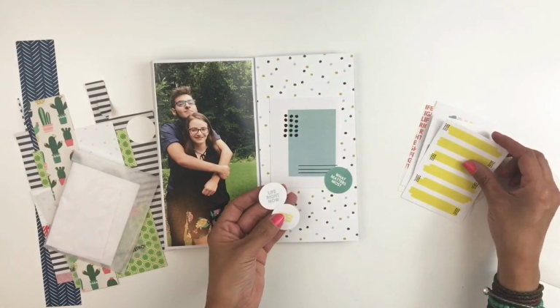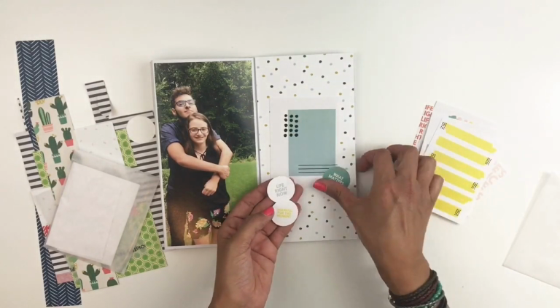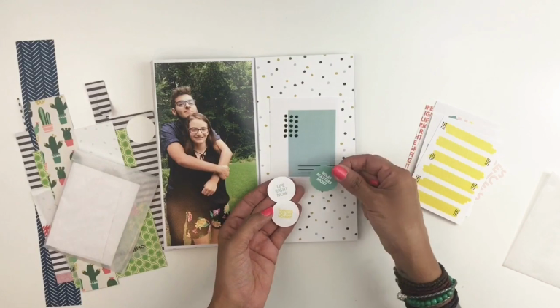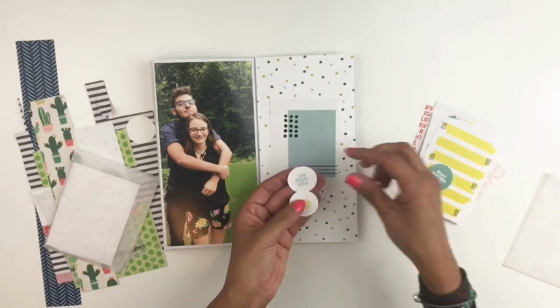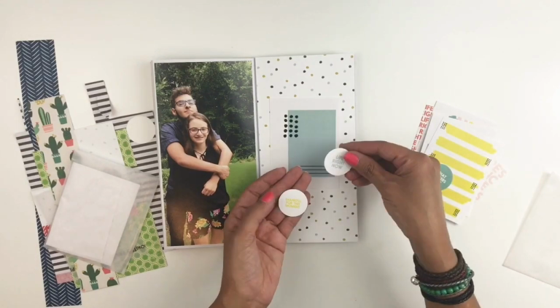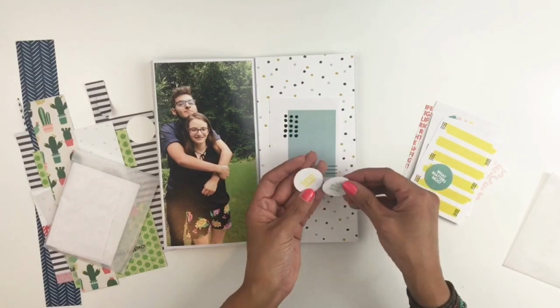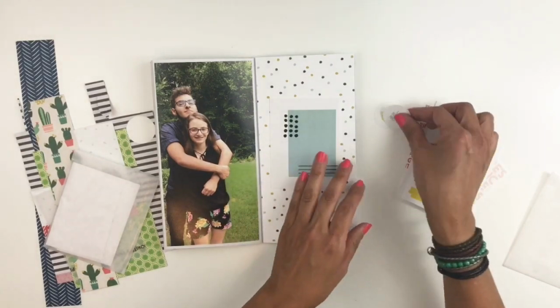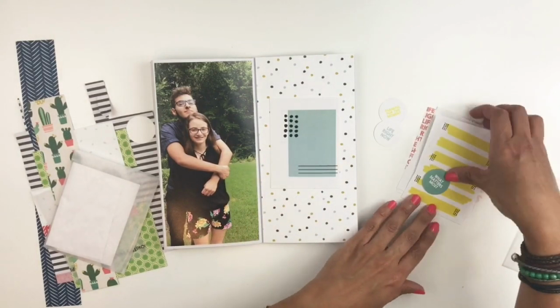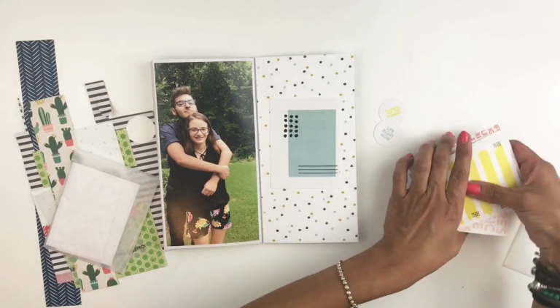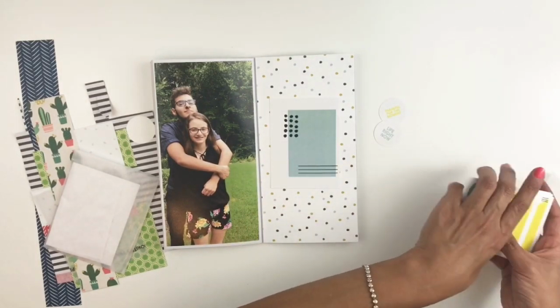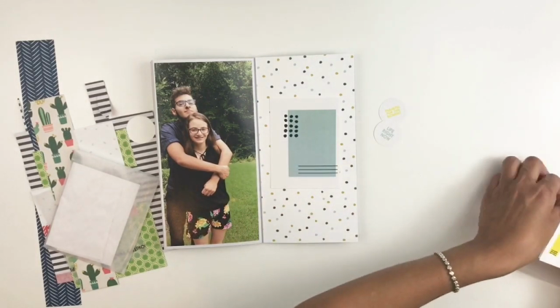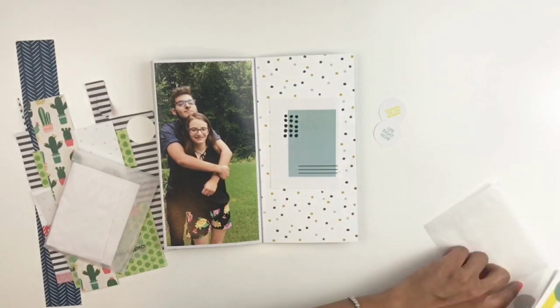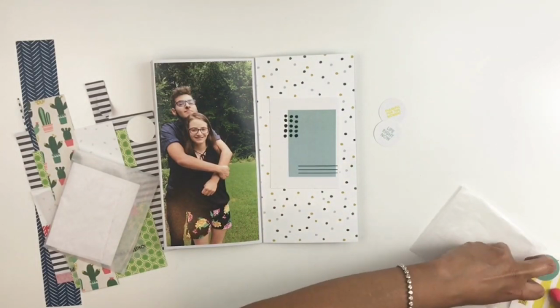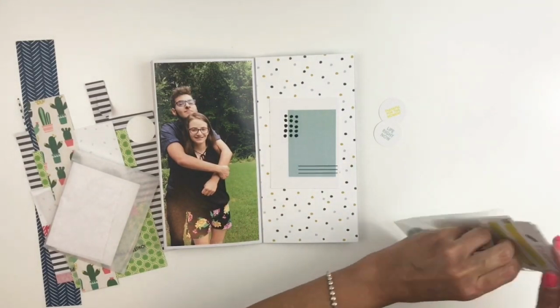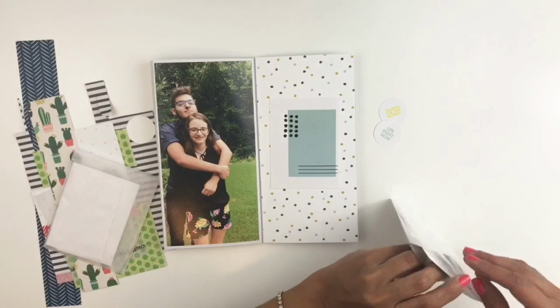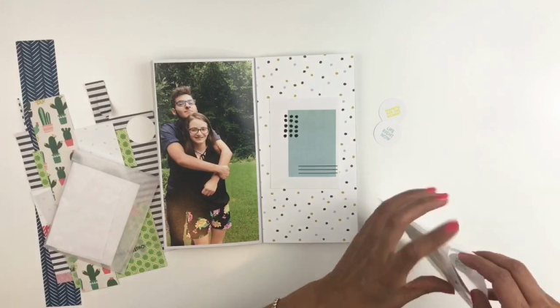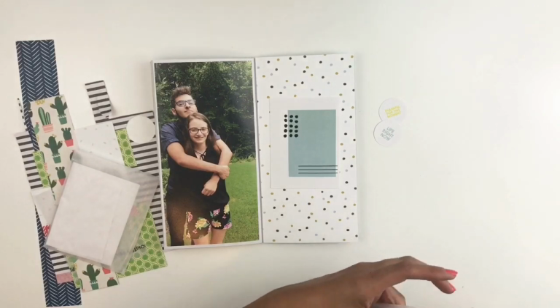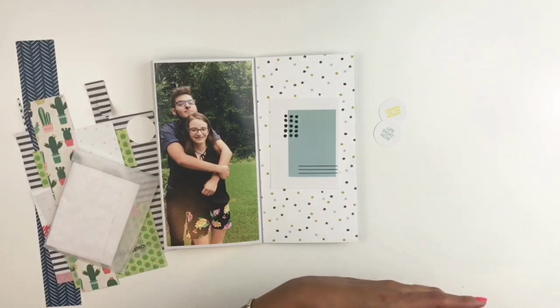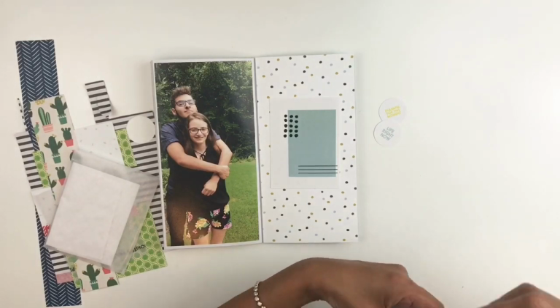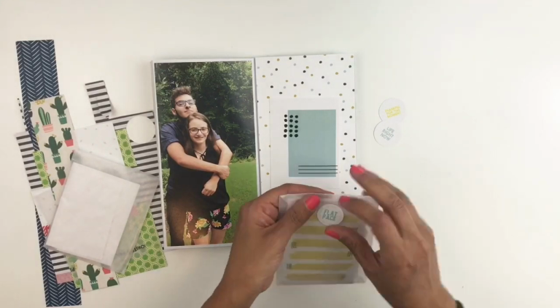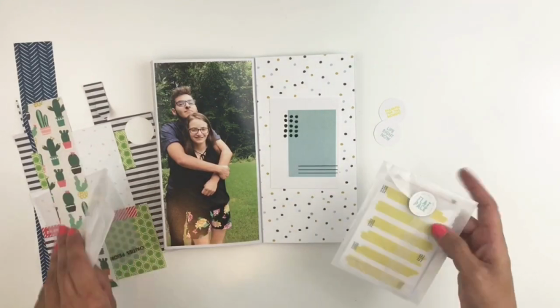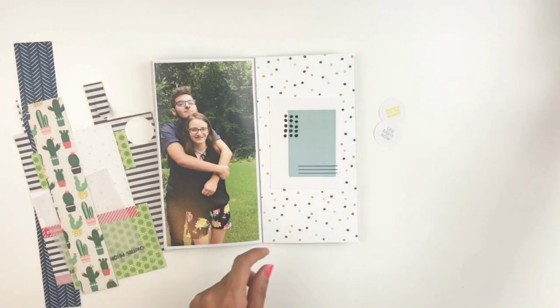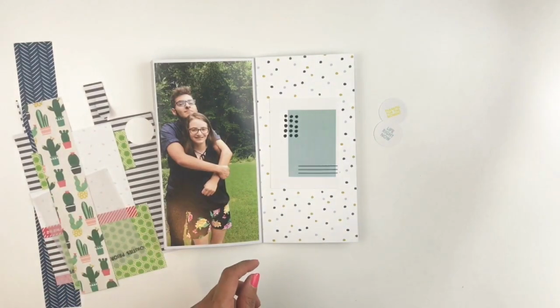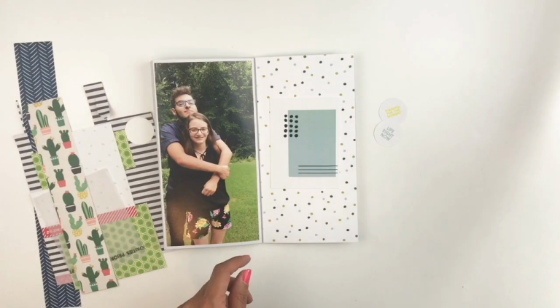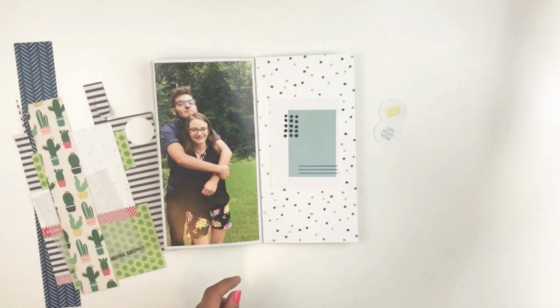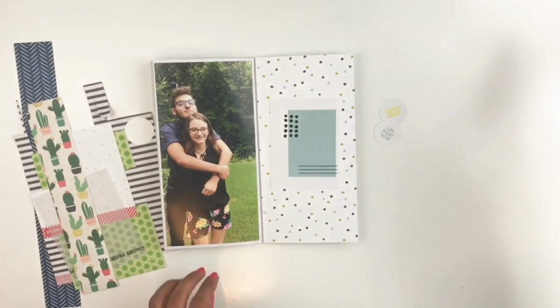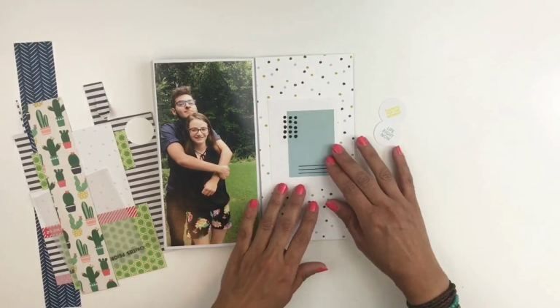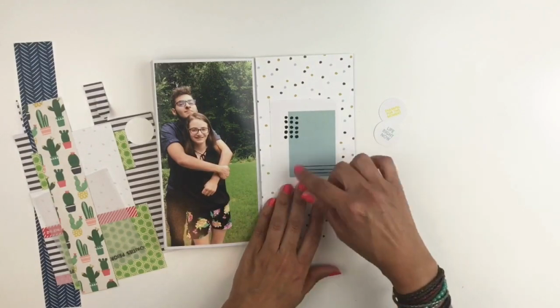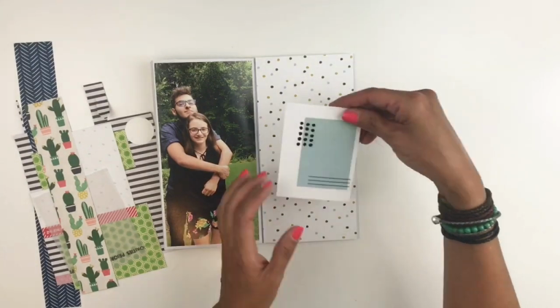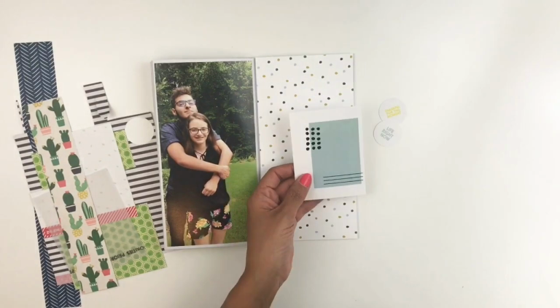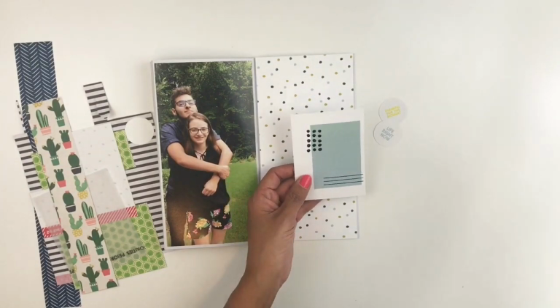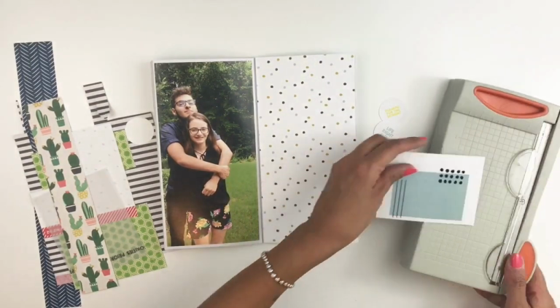I forgot what that one says but I do use one of those, so I'm going to leave that aside until I figure out where I want to add it. This card is kind of too big for me so I will trim it down.